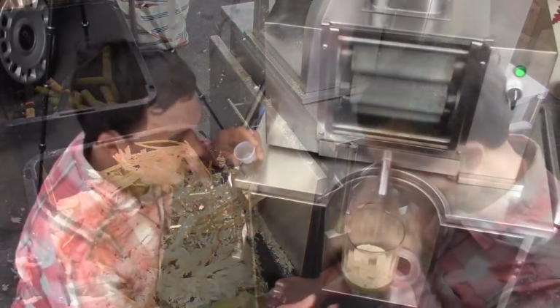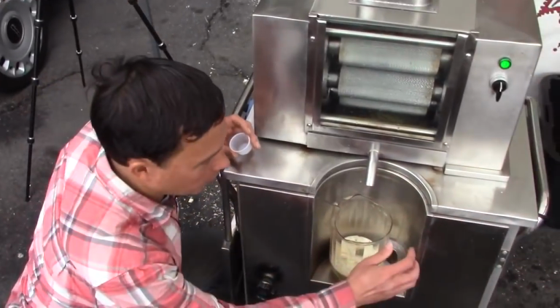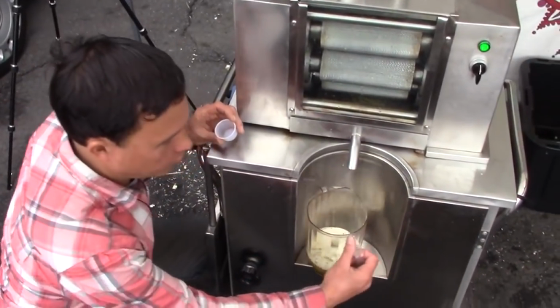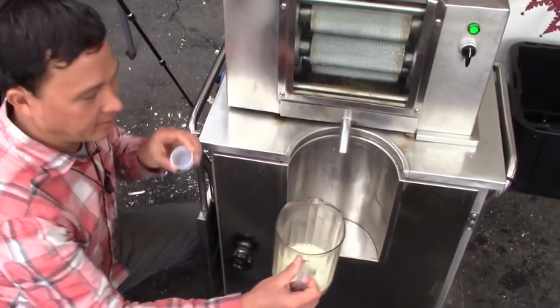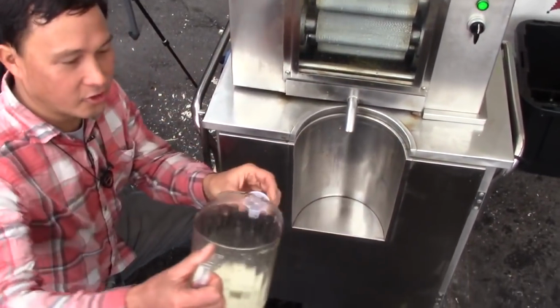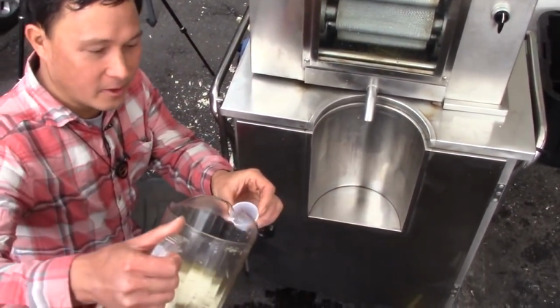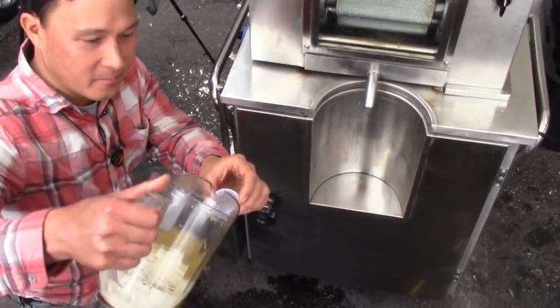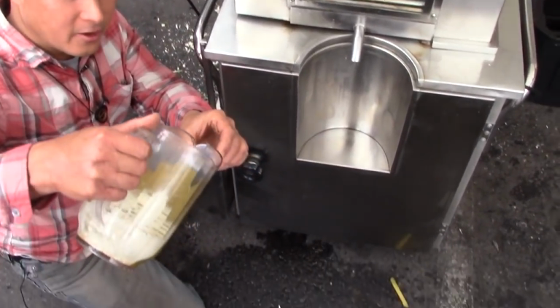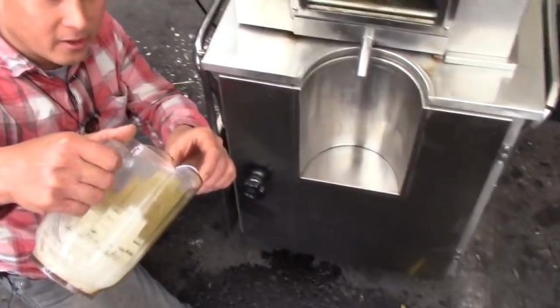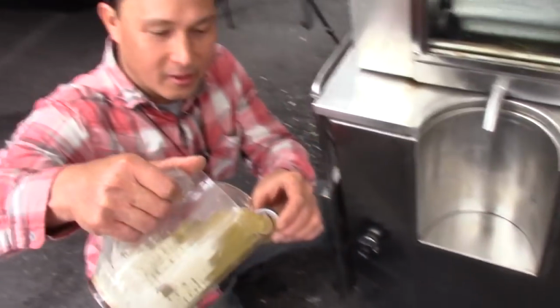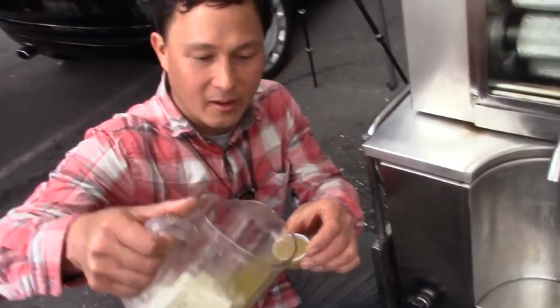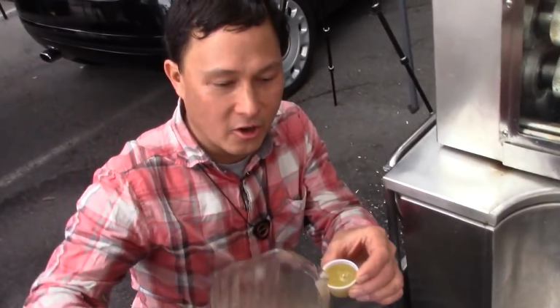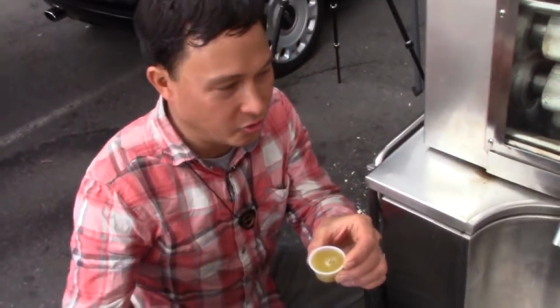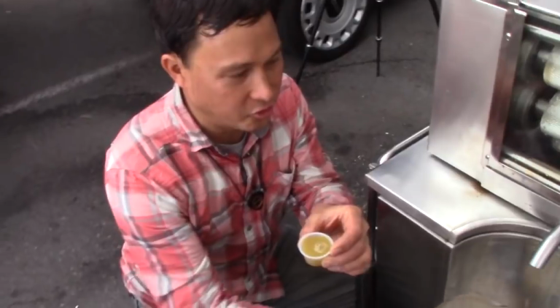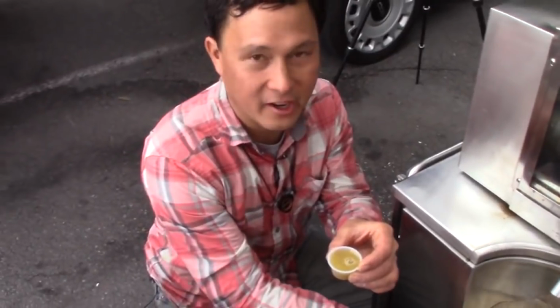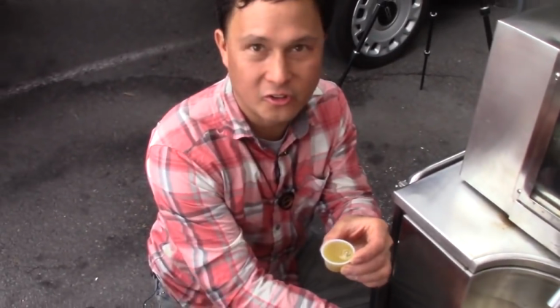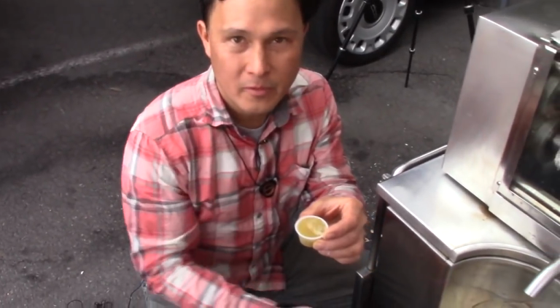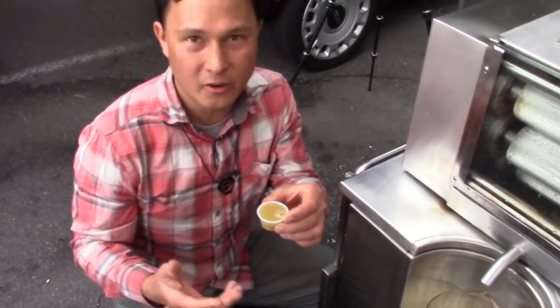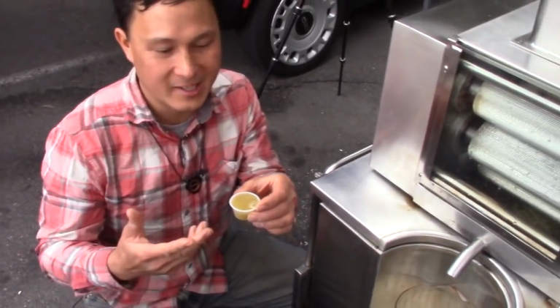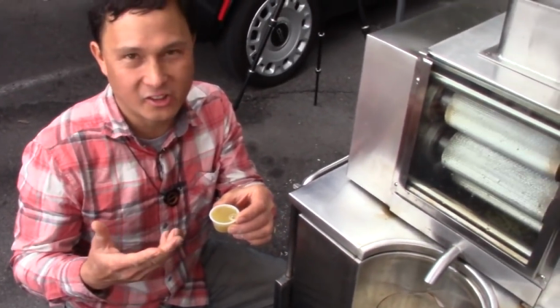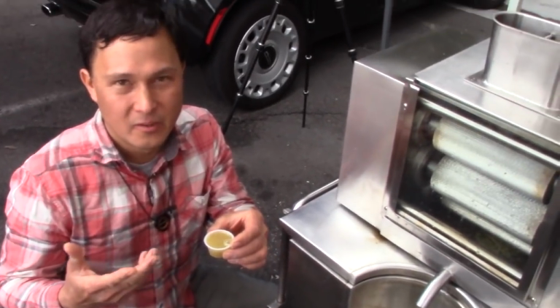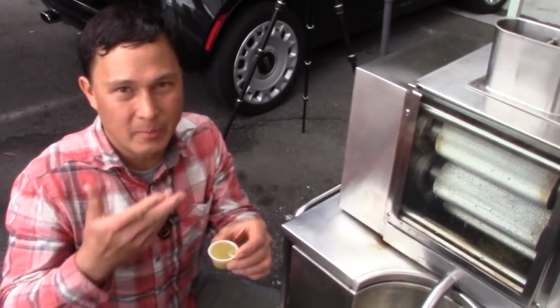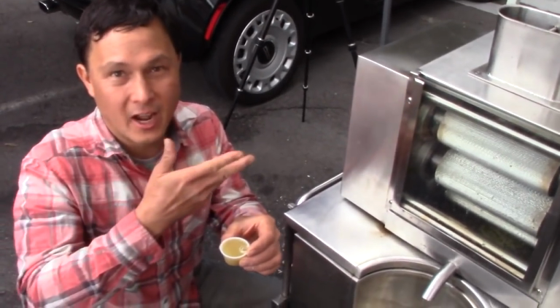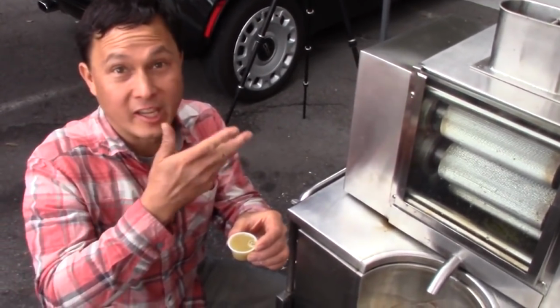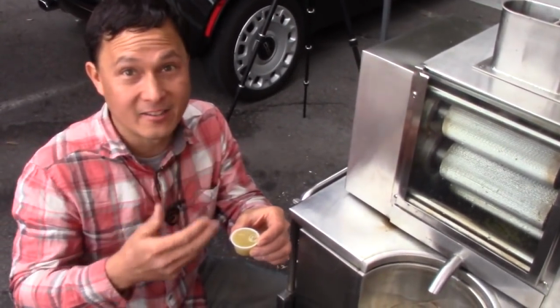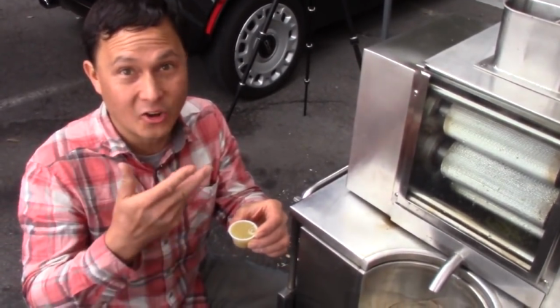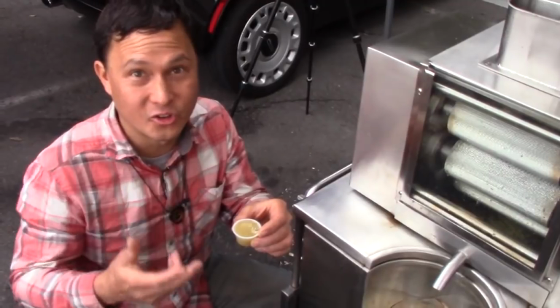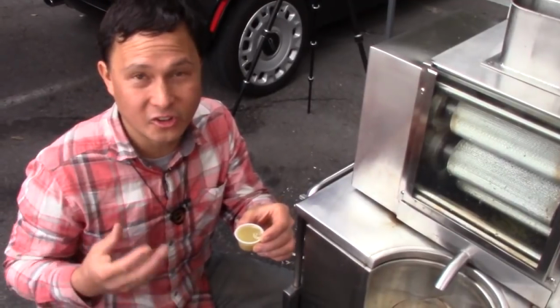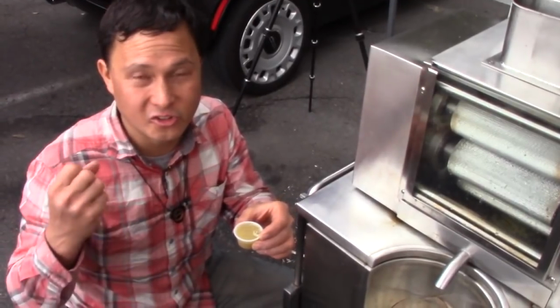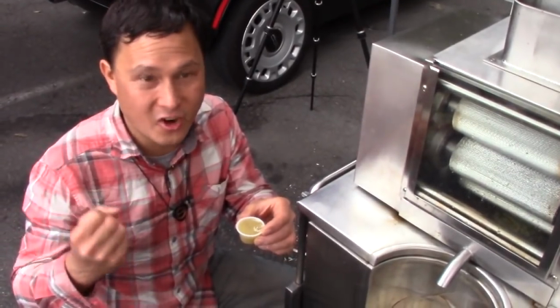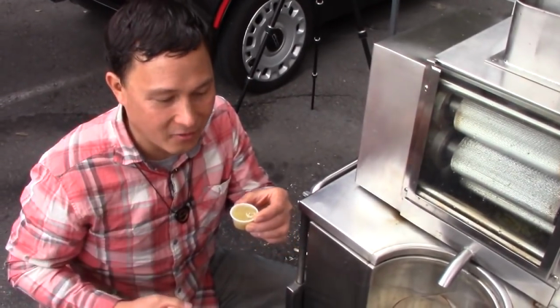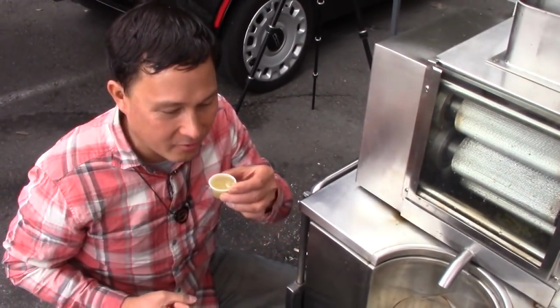Now we're going to go ahead and try the cane juice I just made. Really, as long as the juicer juices cane juice, the taste is actually based on how good the cane is, not how good the juicer is, because the juicer is extracting everything out of it.